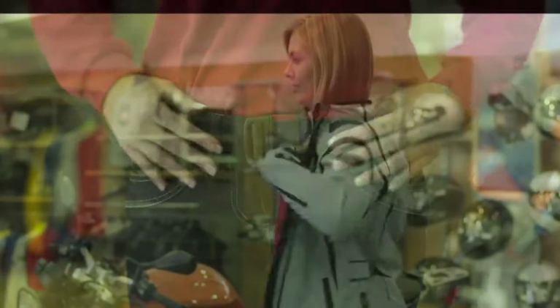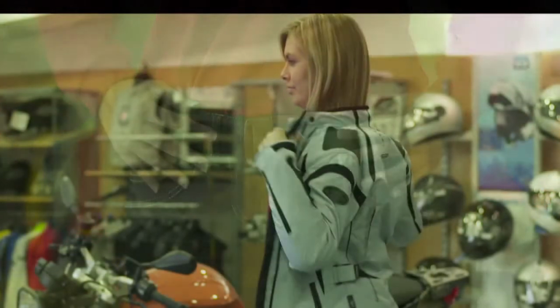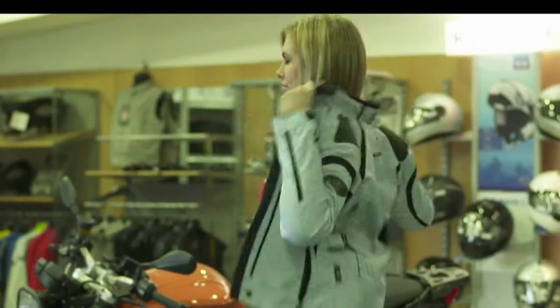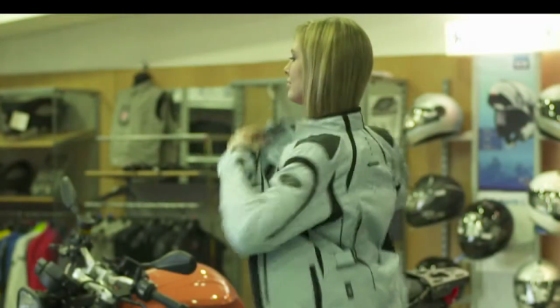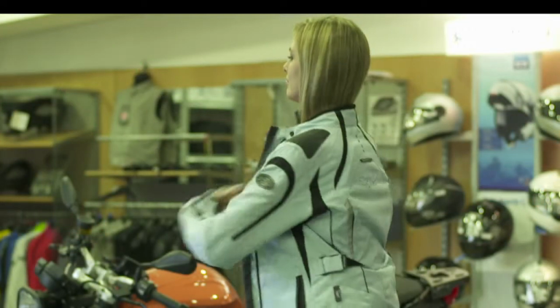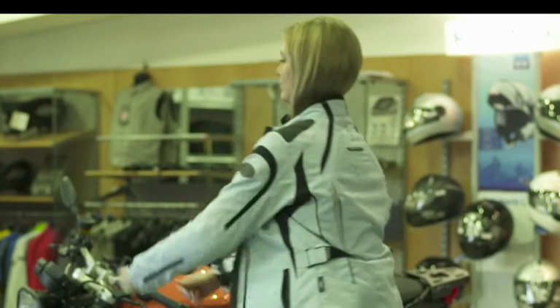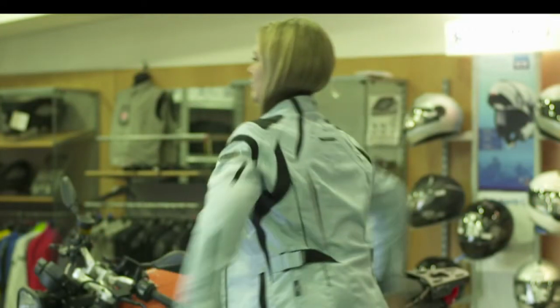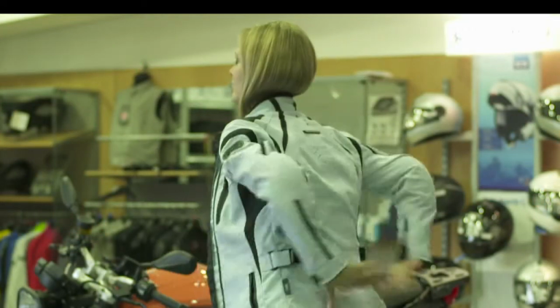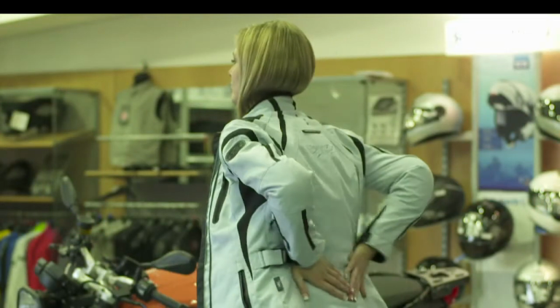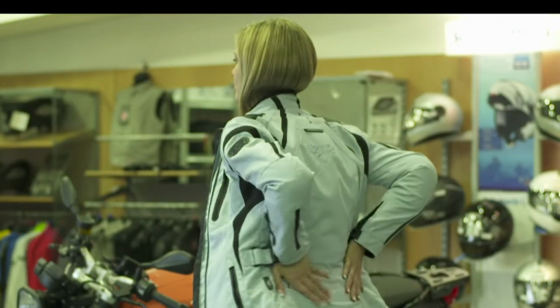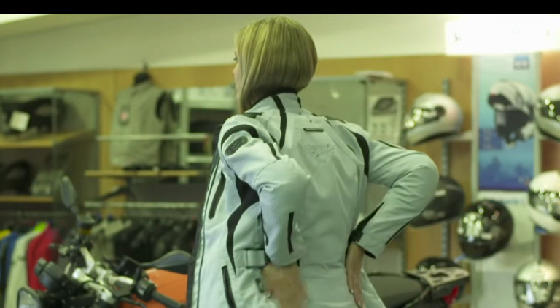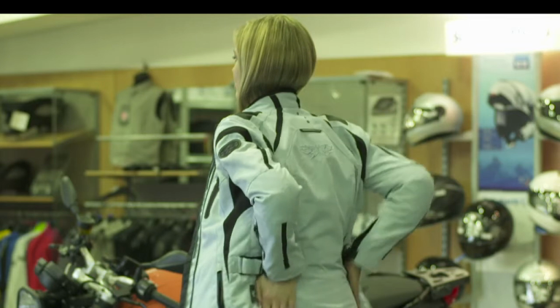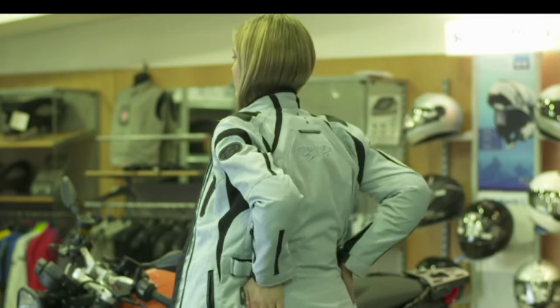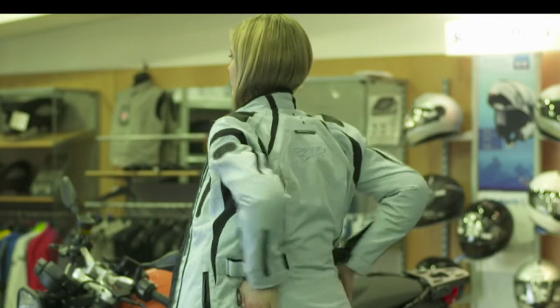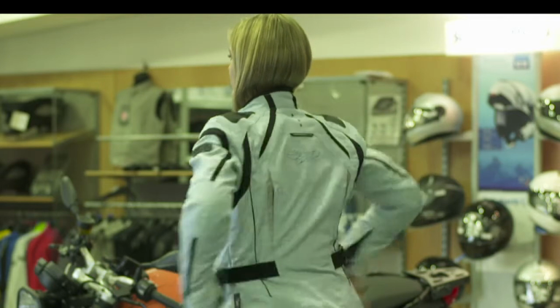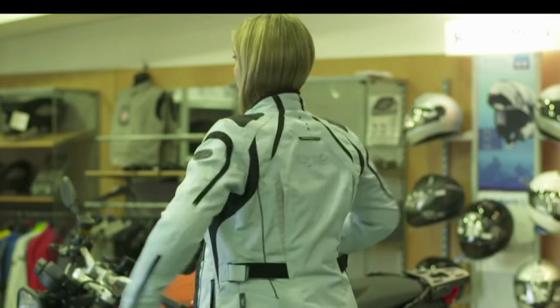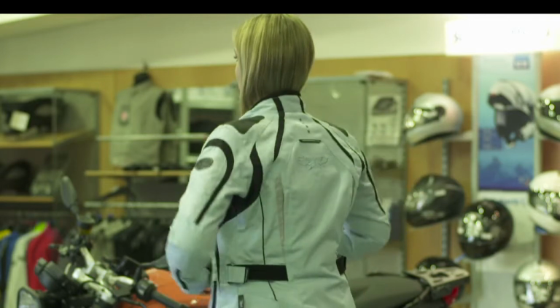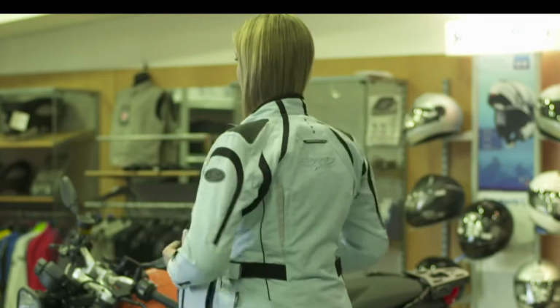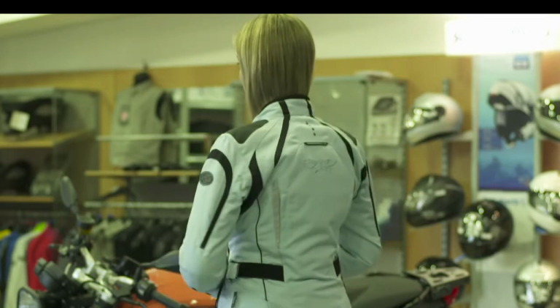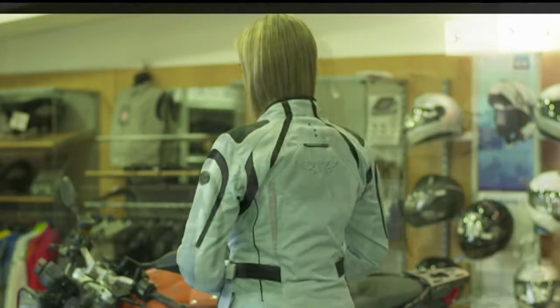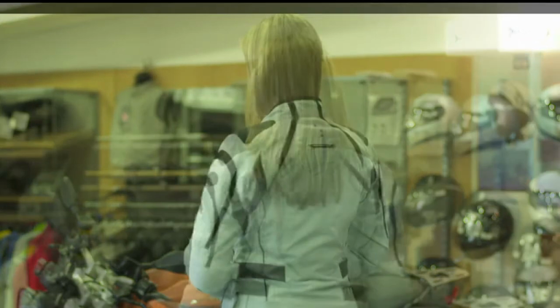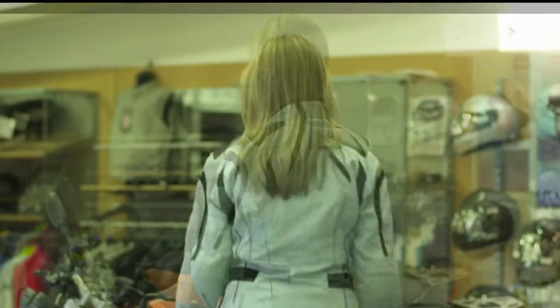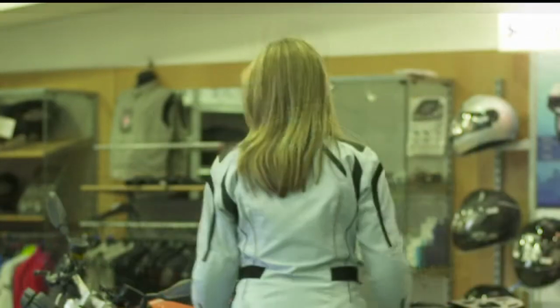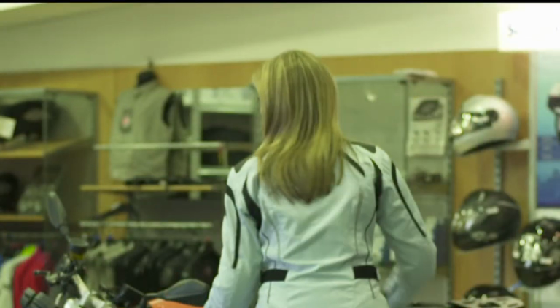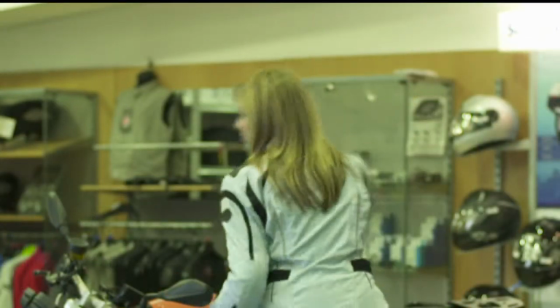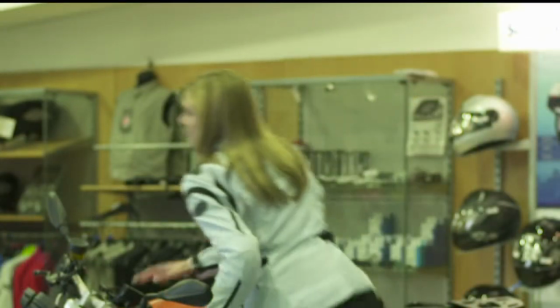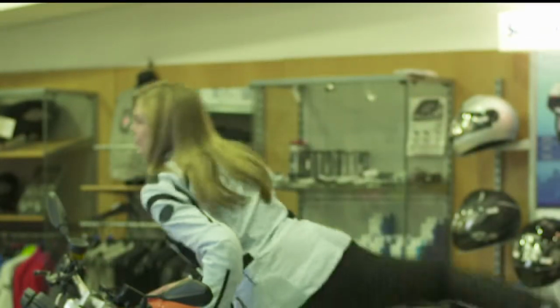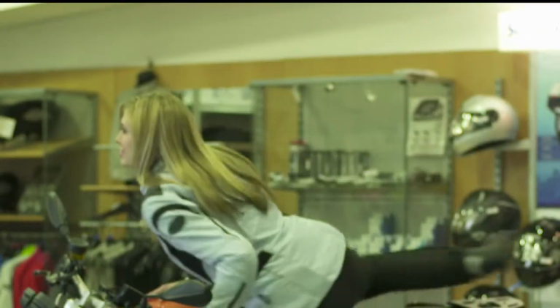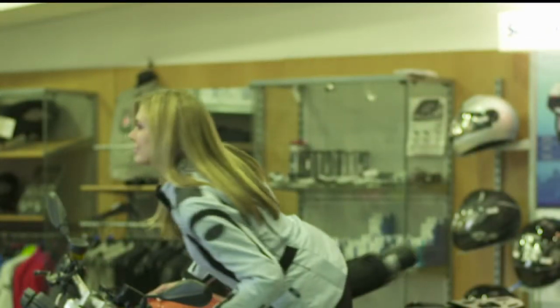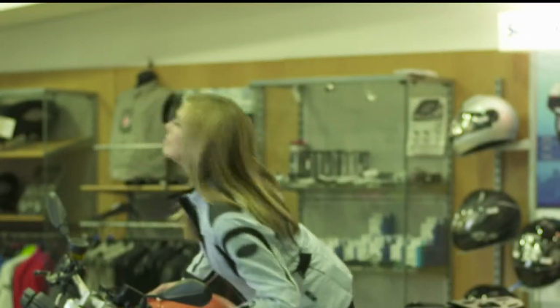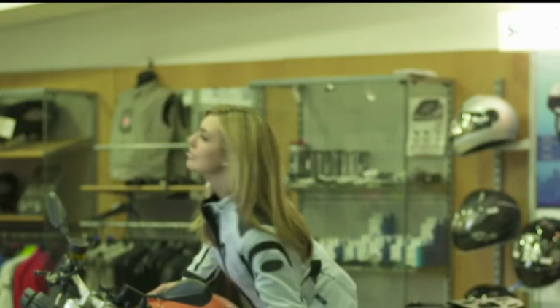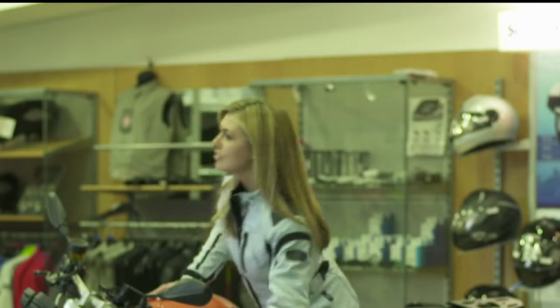Put on your jacket as normal, then ensure the ZUP system has linked. Now you're ready to ride.